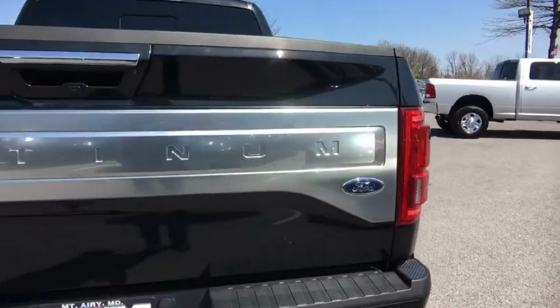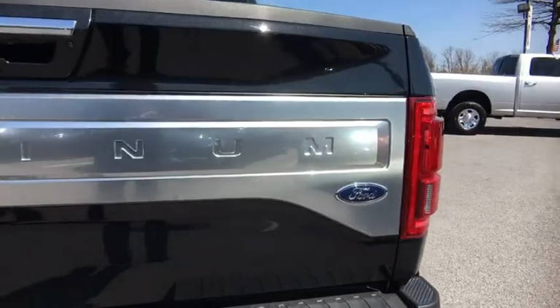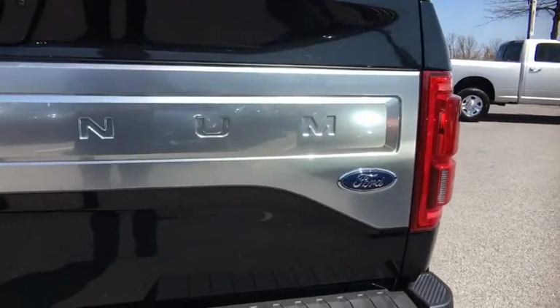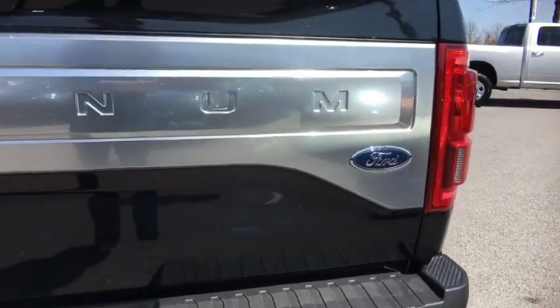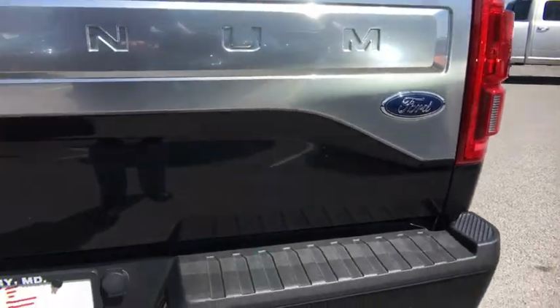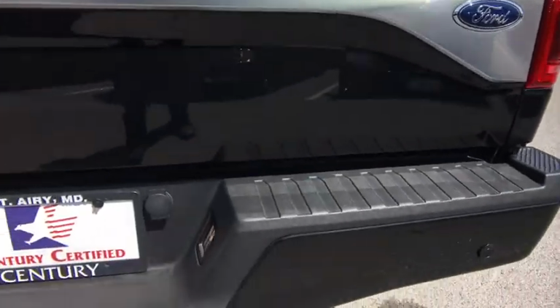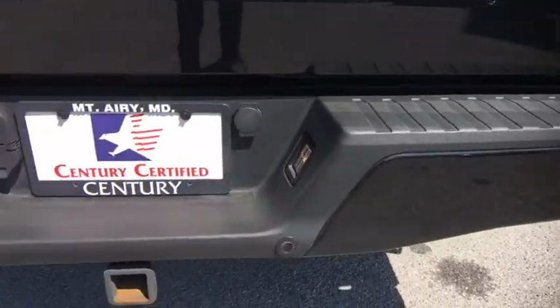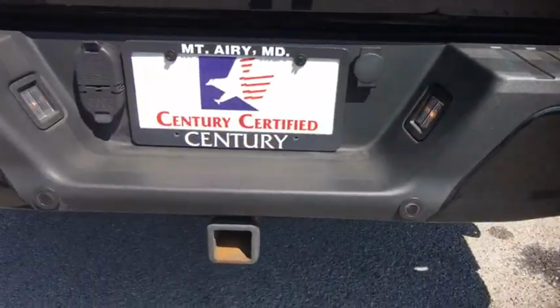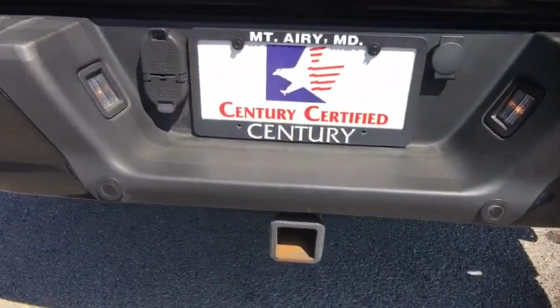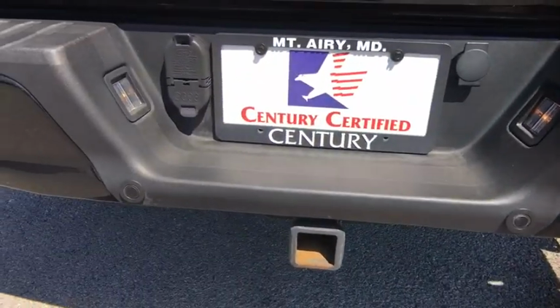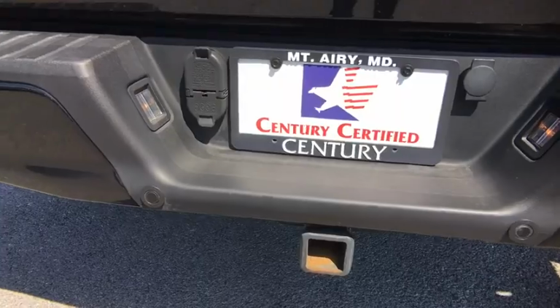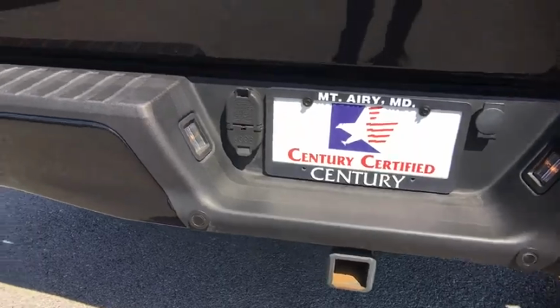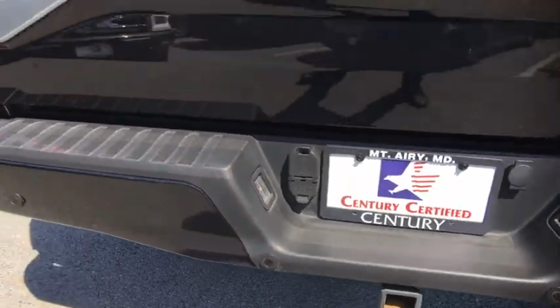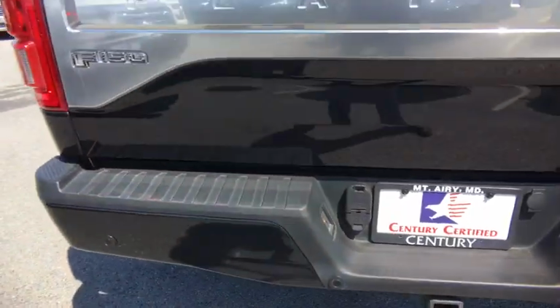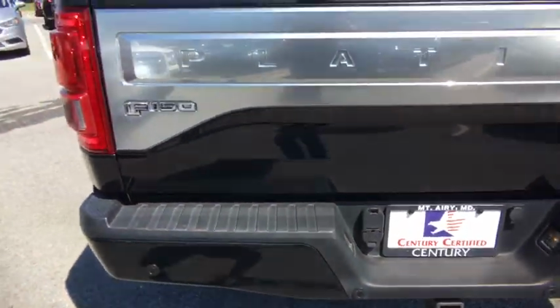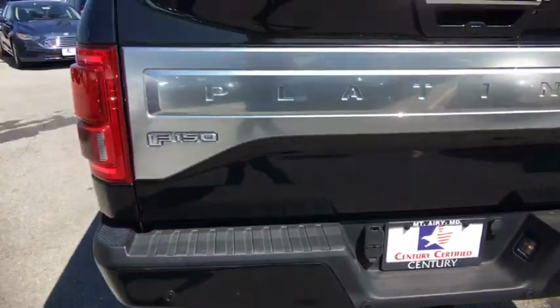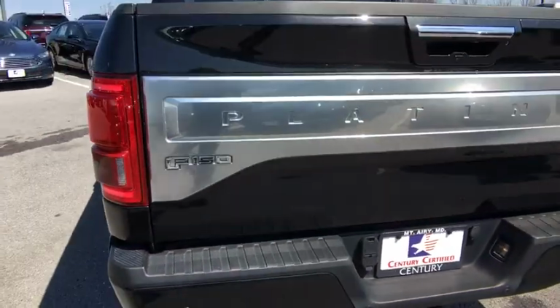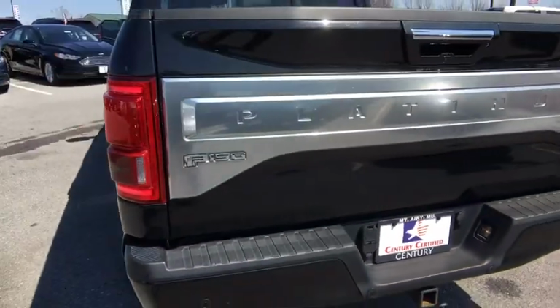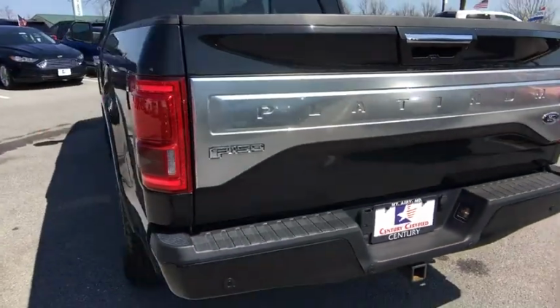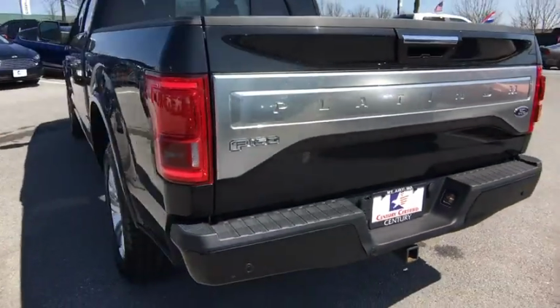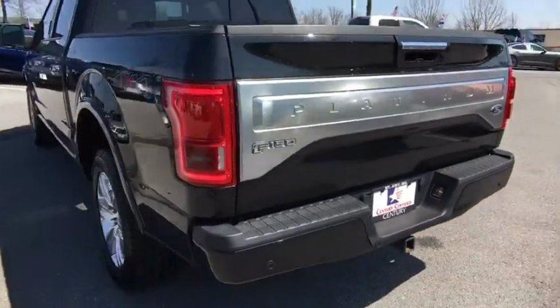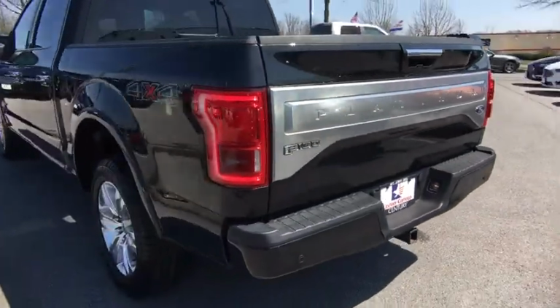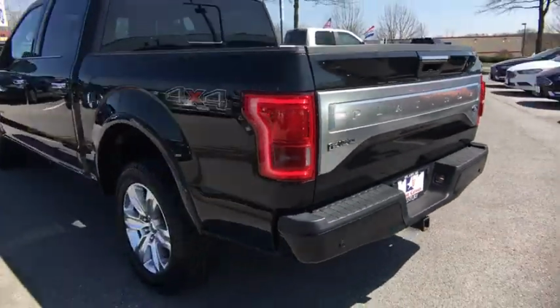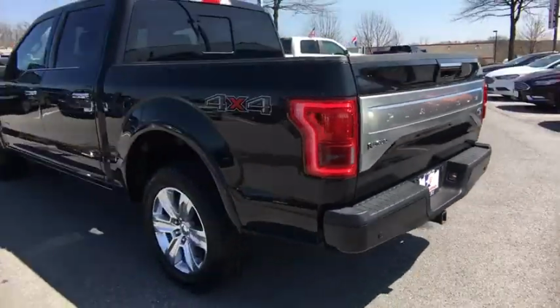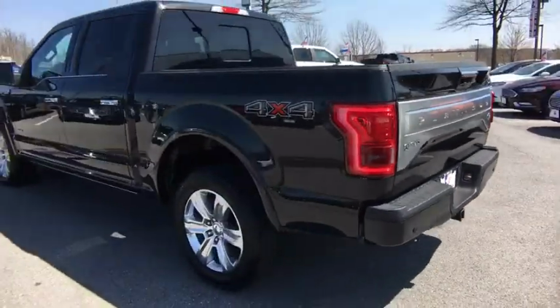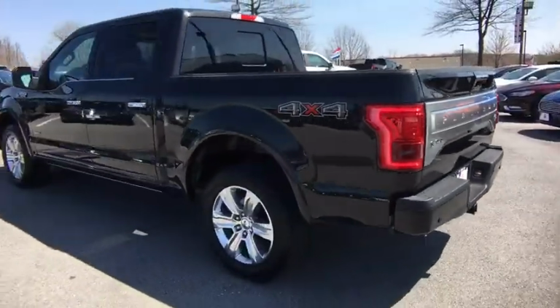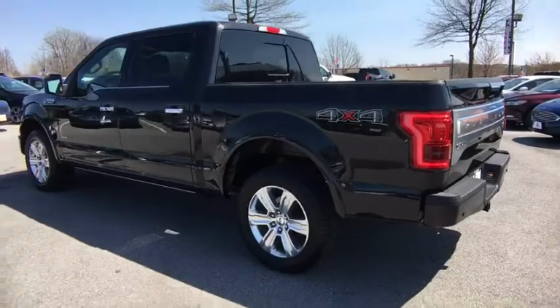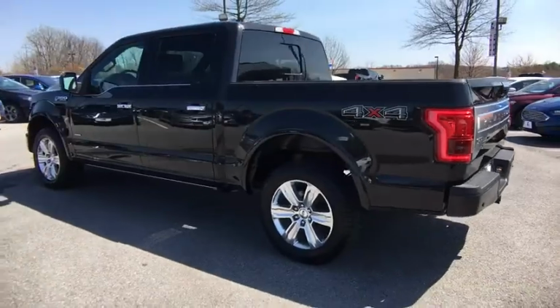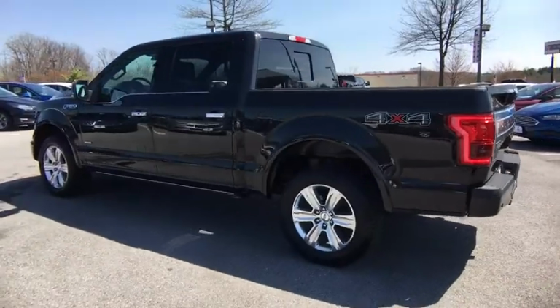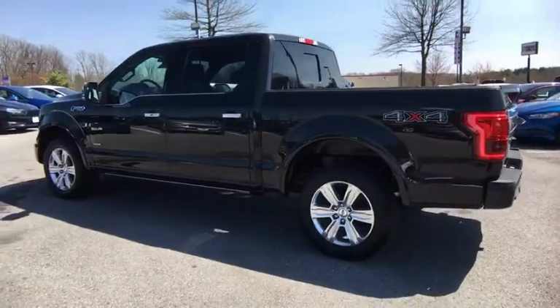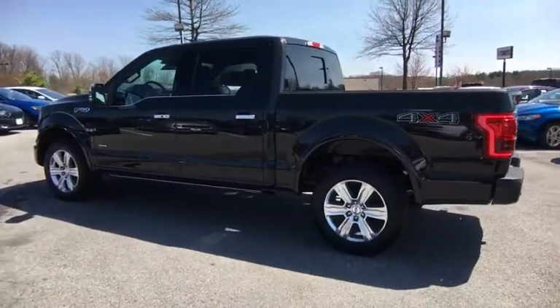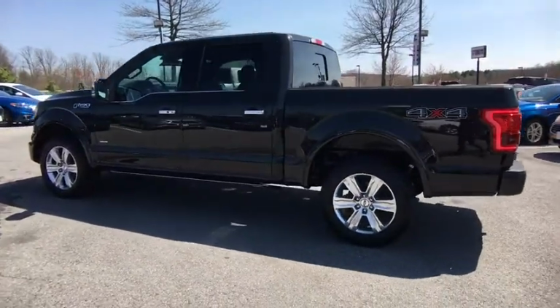Tinted glass, body color door handles, power retractable running boards, black door handles, four-piece floor mat set, power tilting steering wheel, power rear window sunshade.